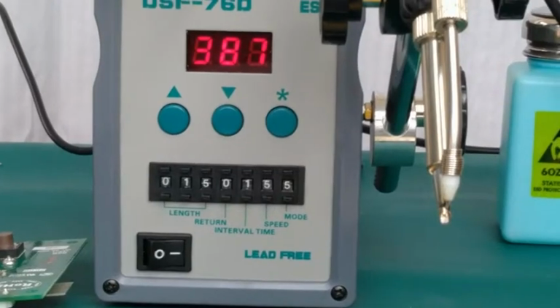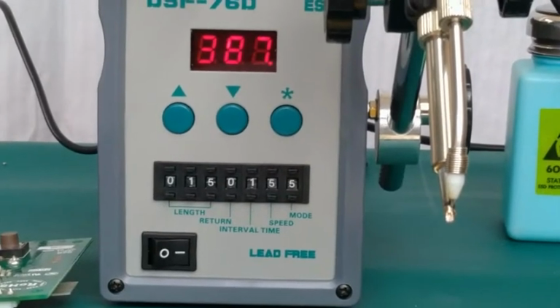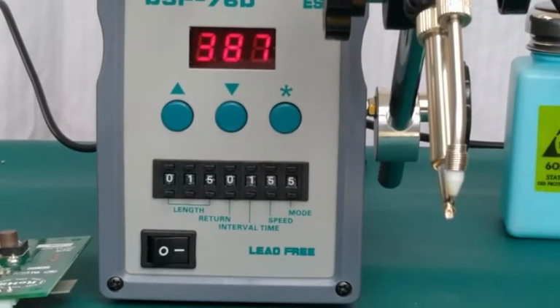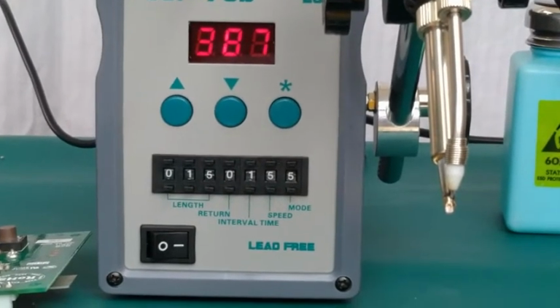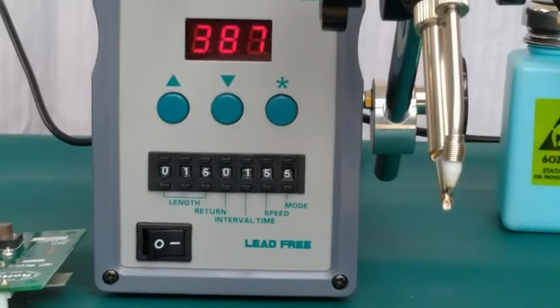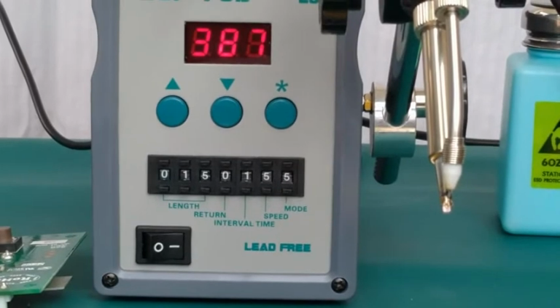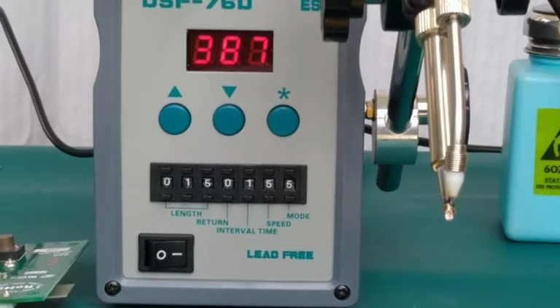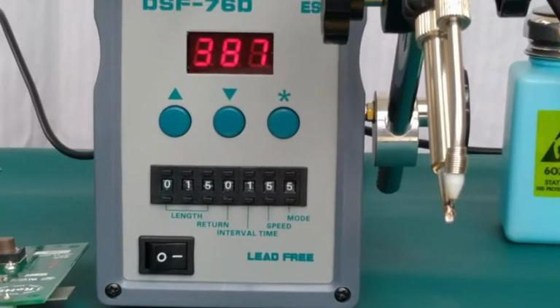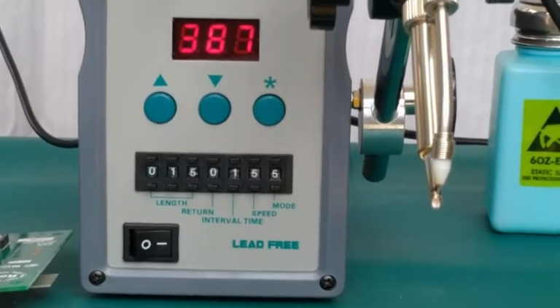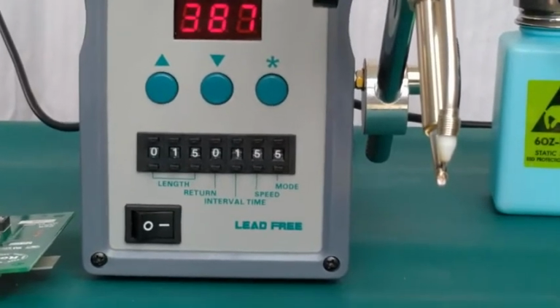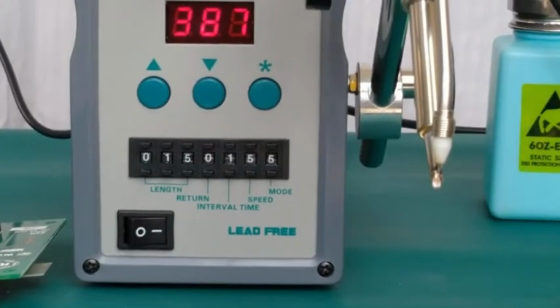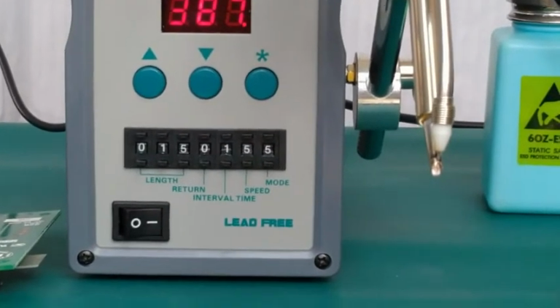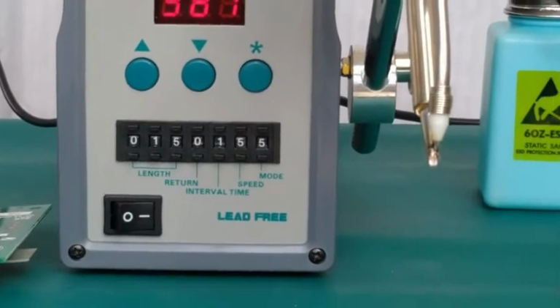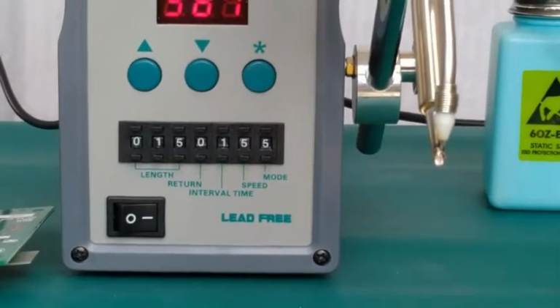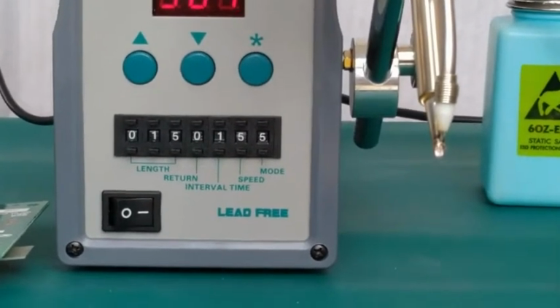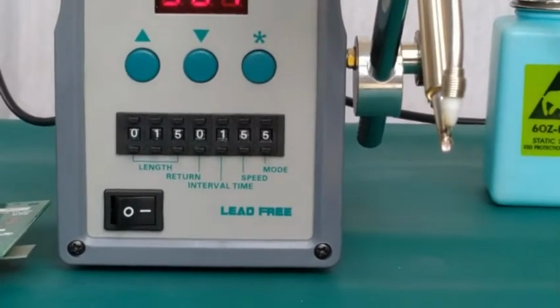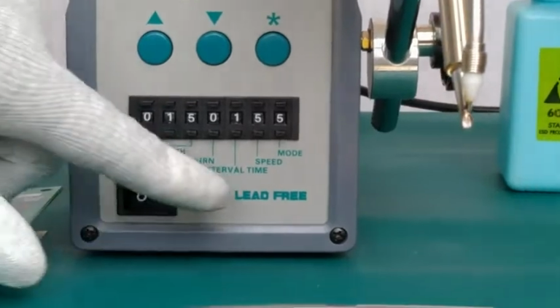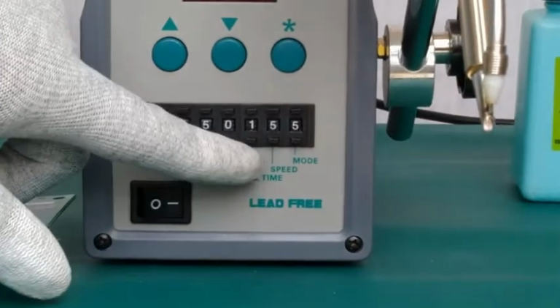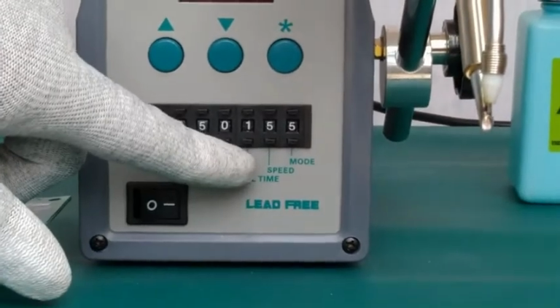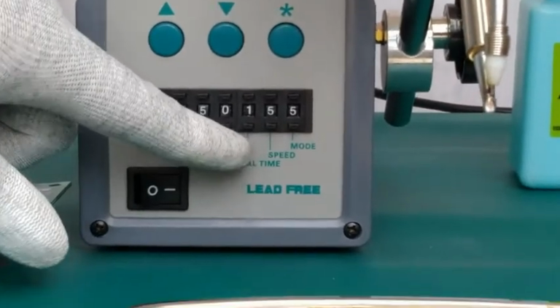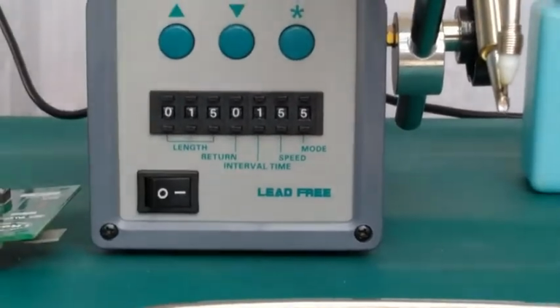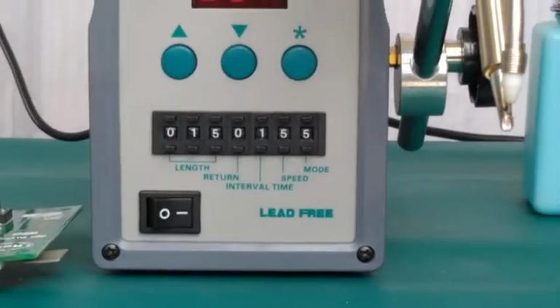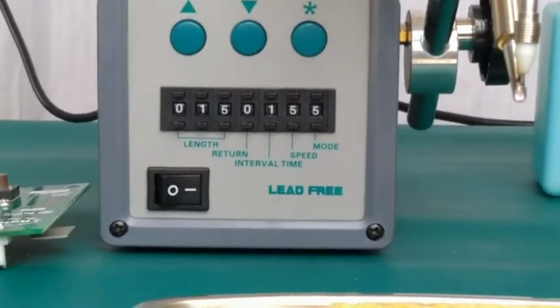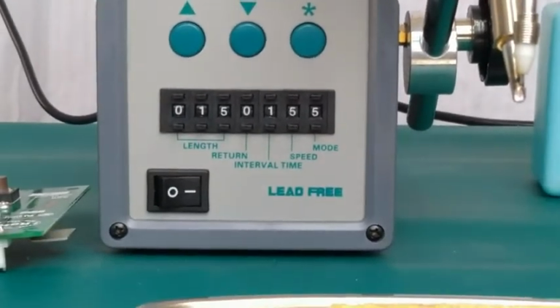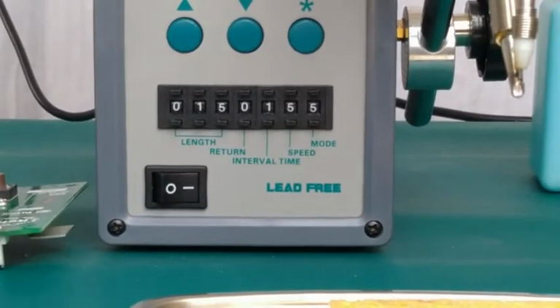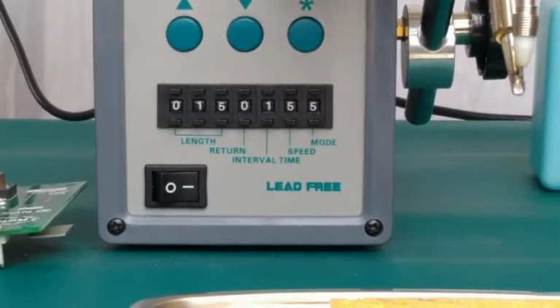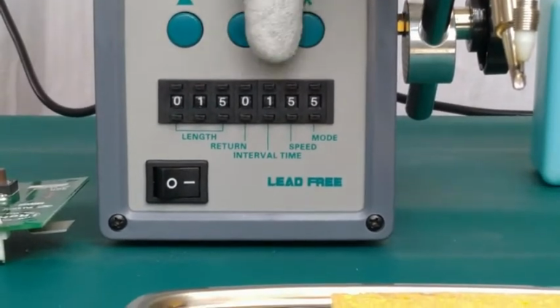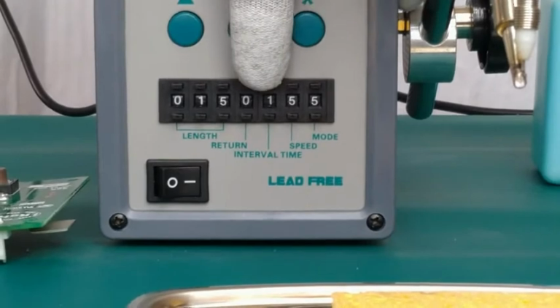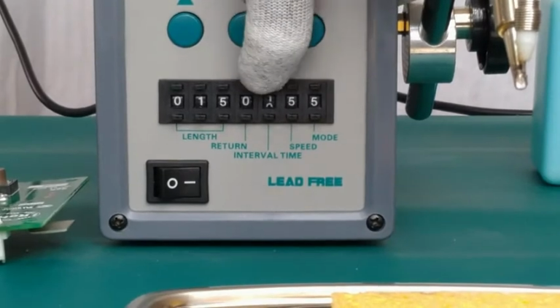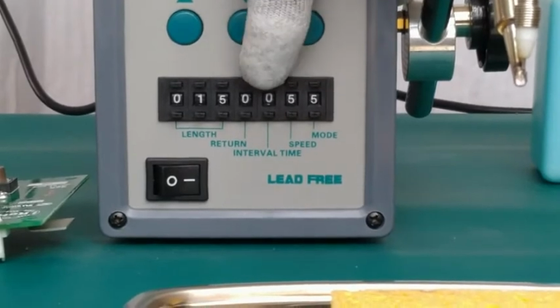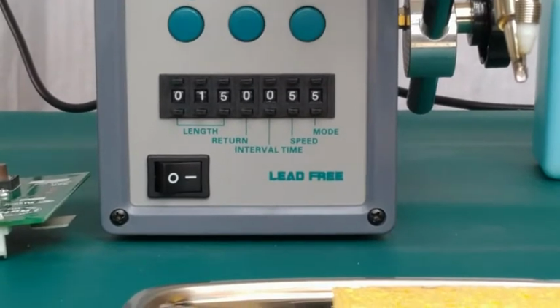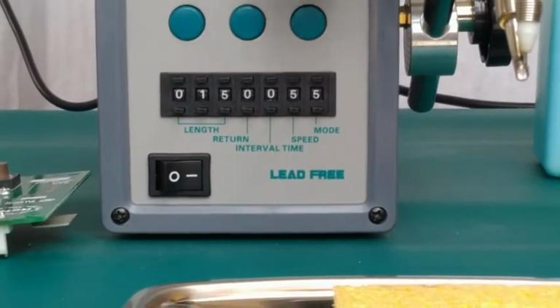Now we have seen that the solder wire has fed 5 times. With the combination of the interval function, we can keep a delay of a few milliseconds between each solder joint.